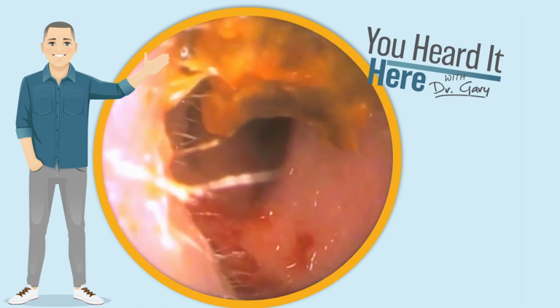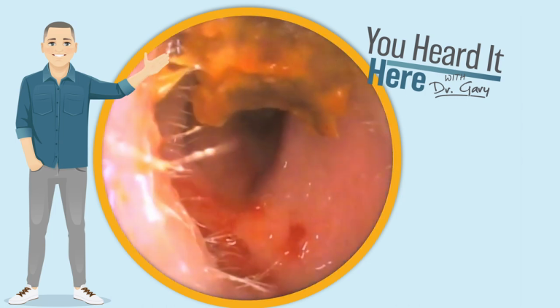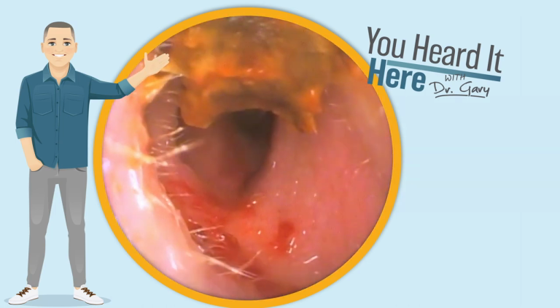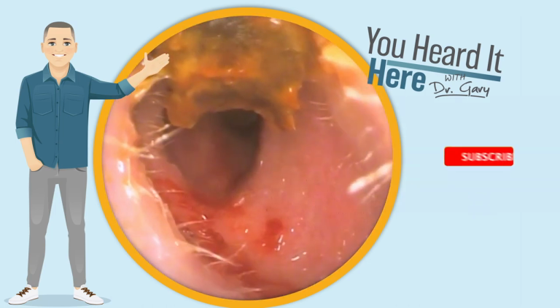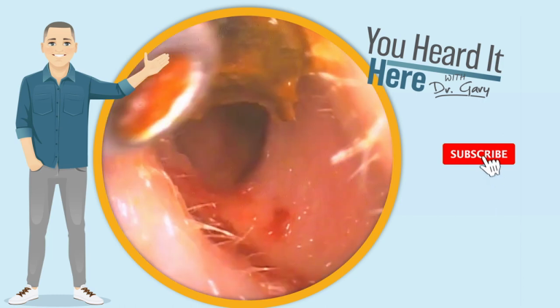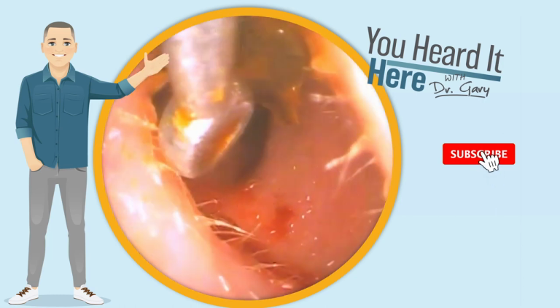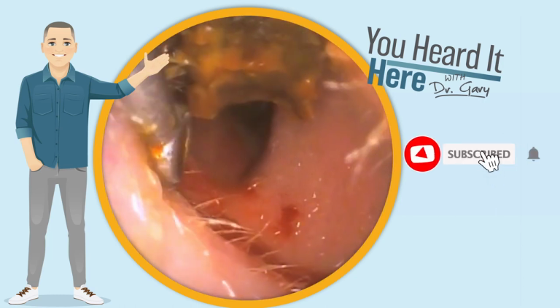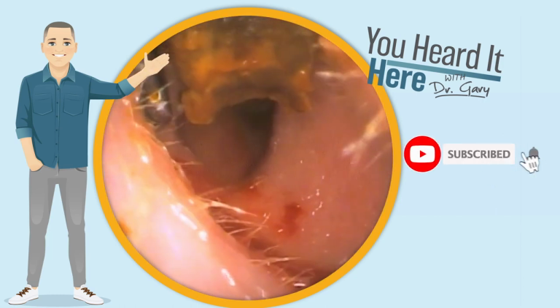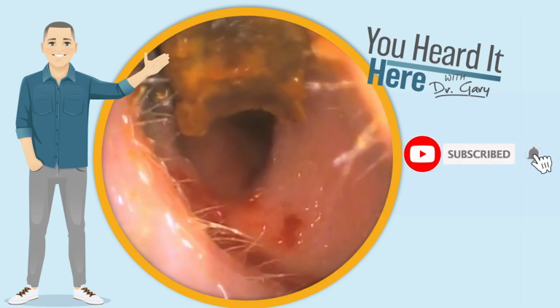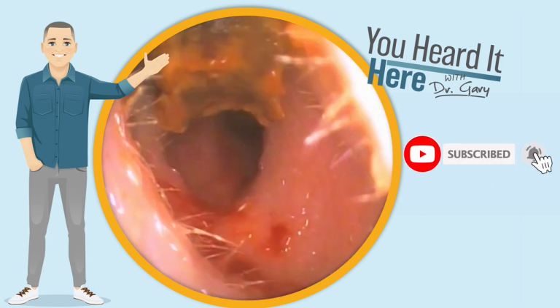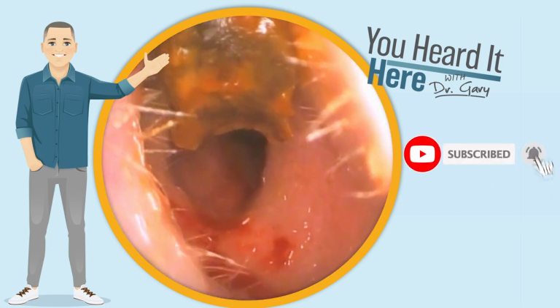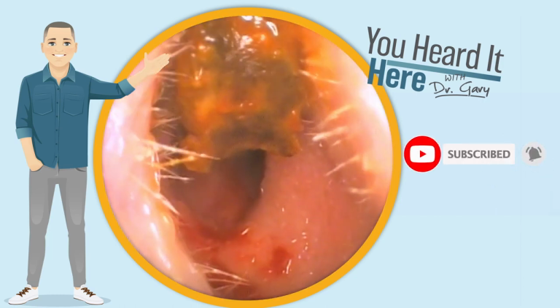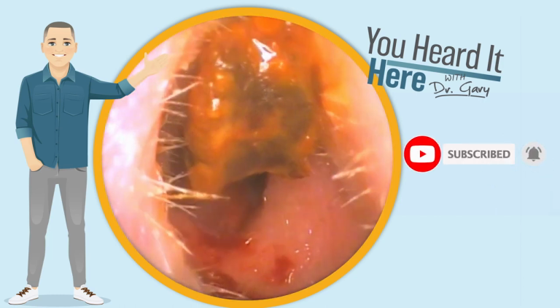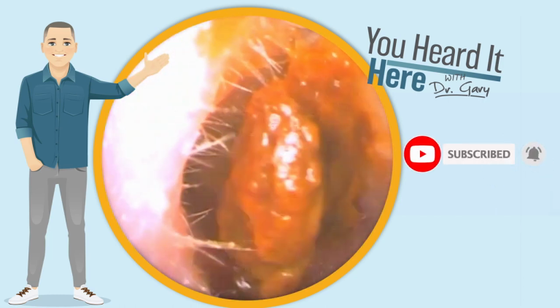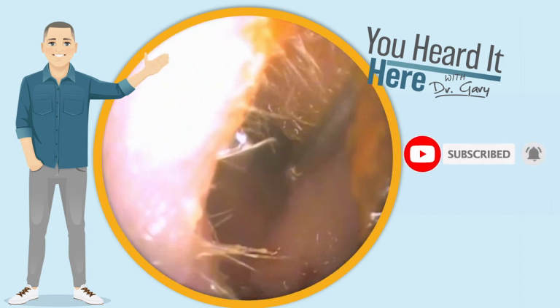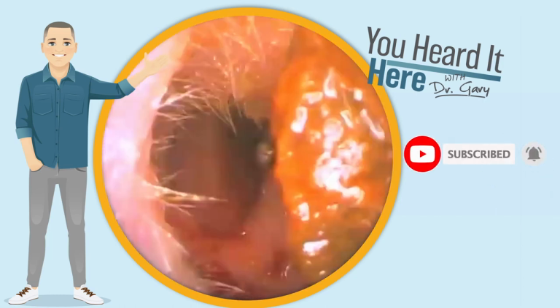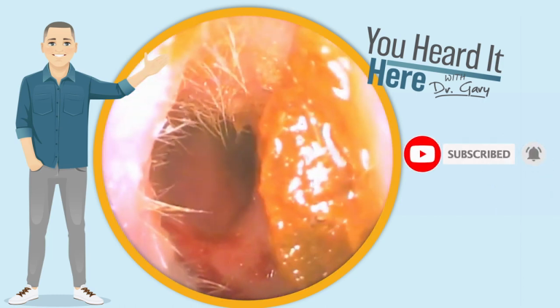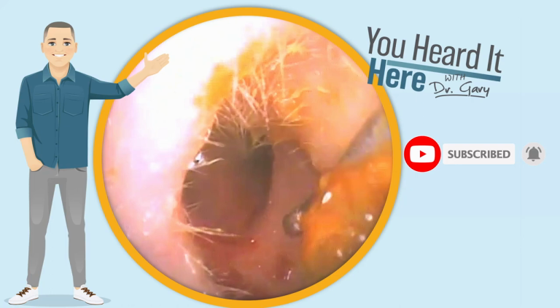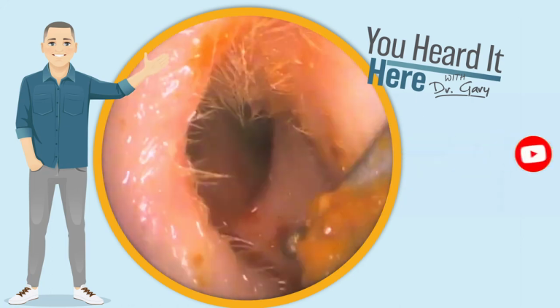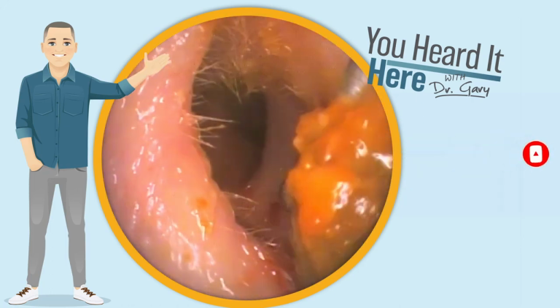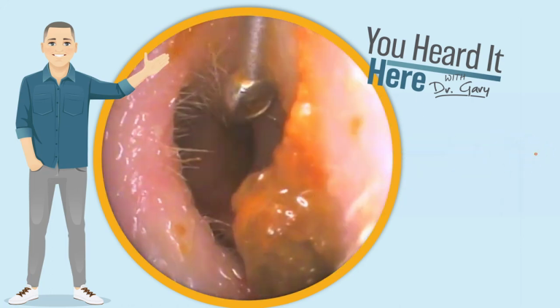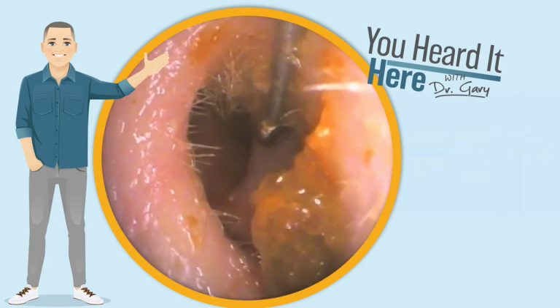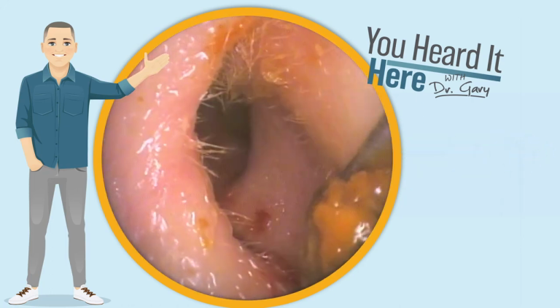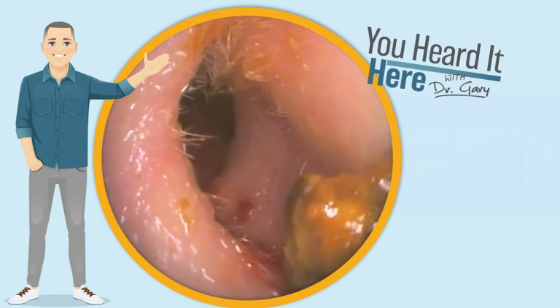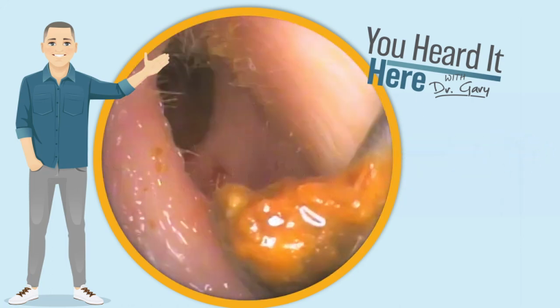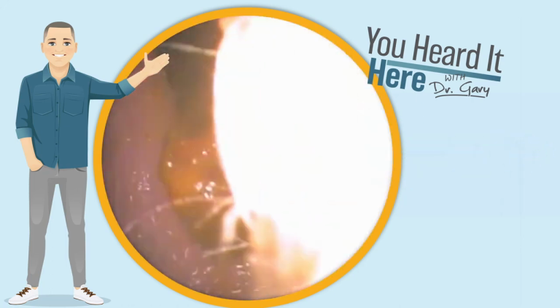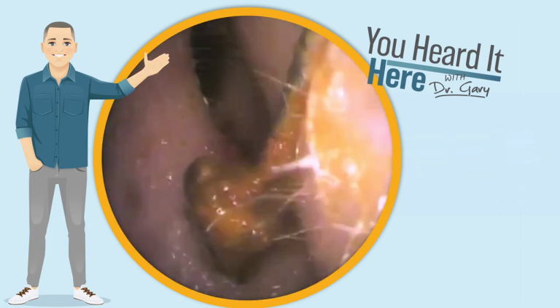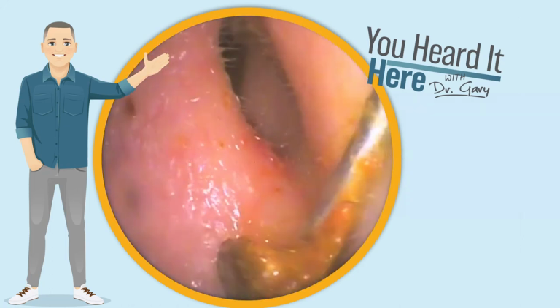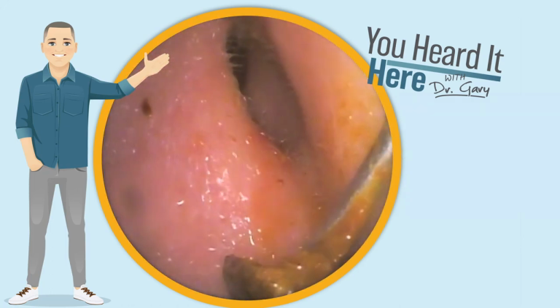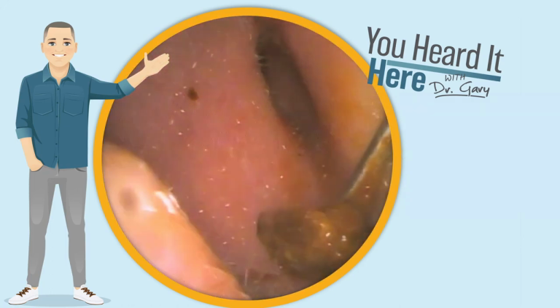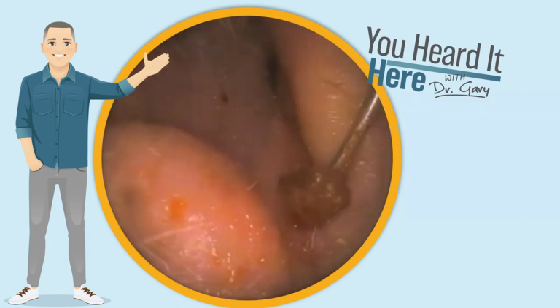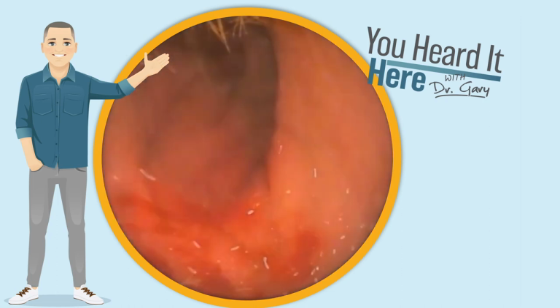If you like these wax removal videos, please take a moment to like and subscribe — it really does help with the YouTube algorithm. And if you have any topics that you want to see in future videos, please leave them in the comment section below.